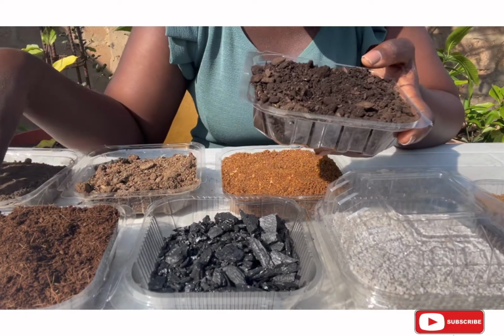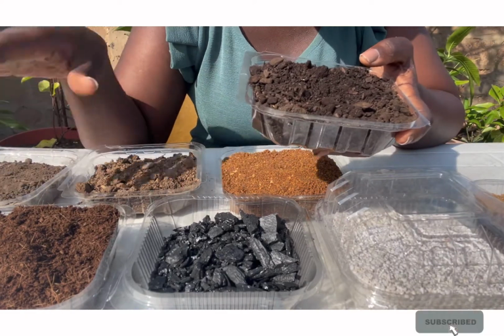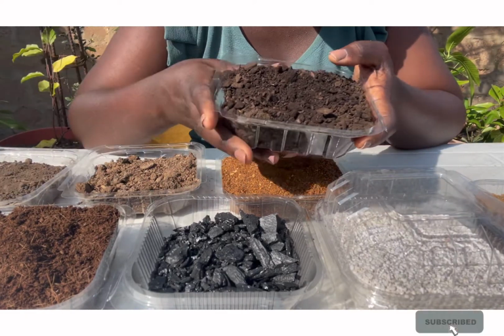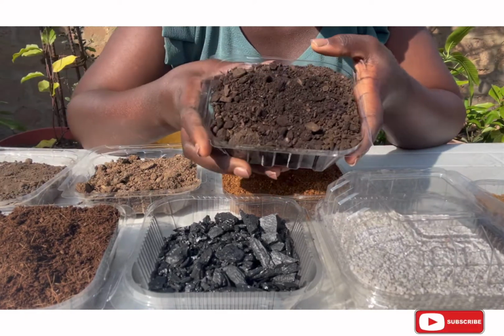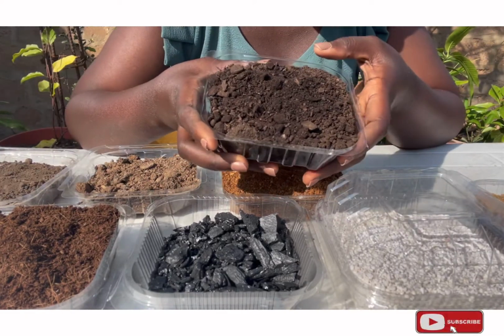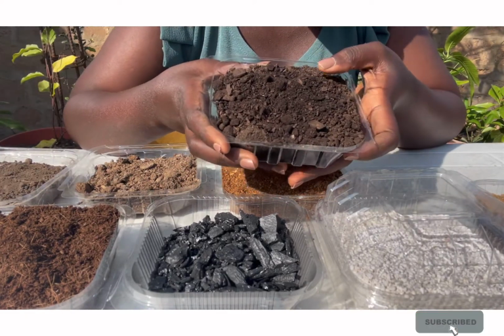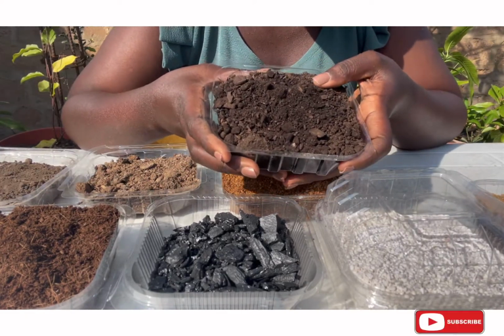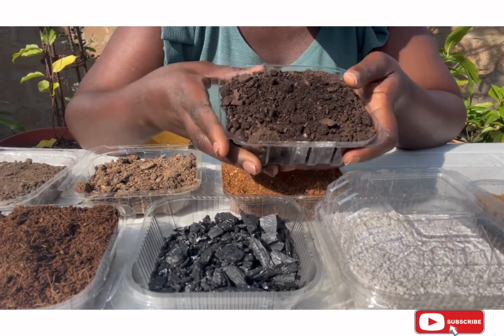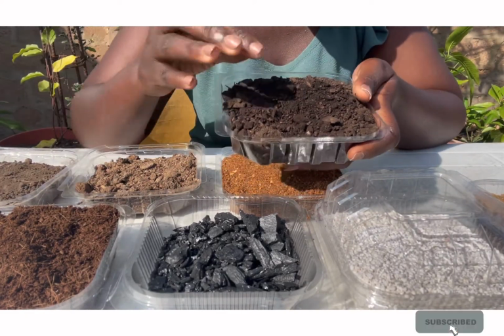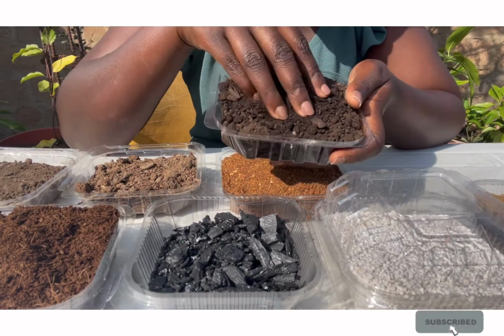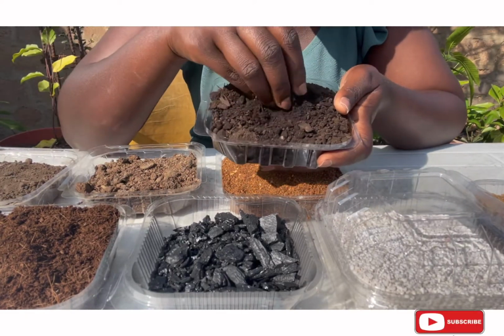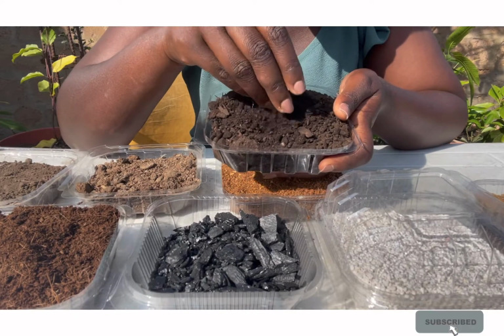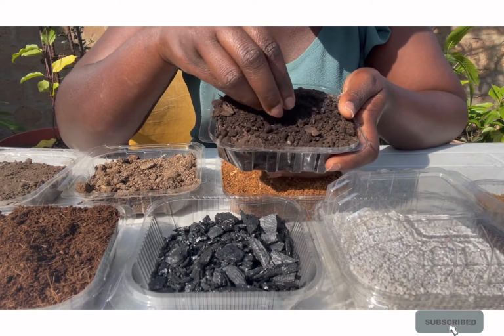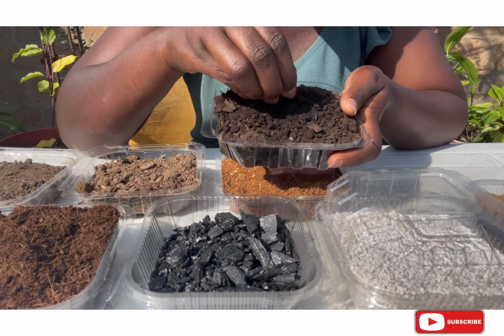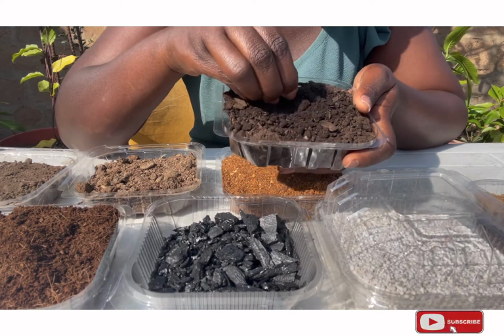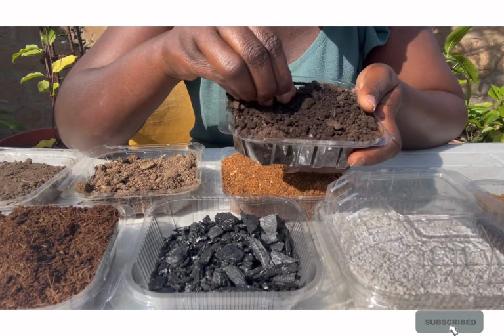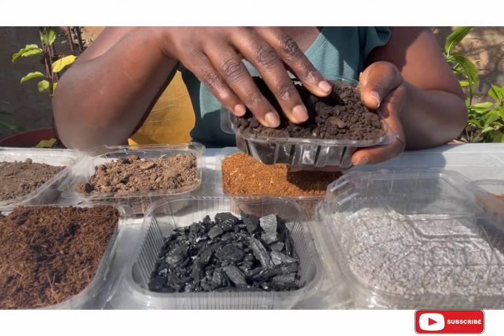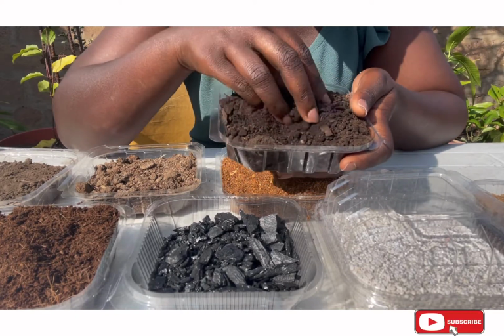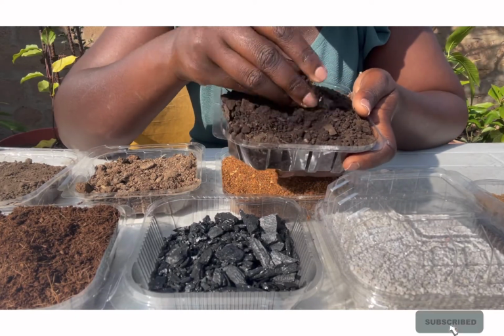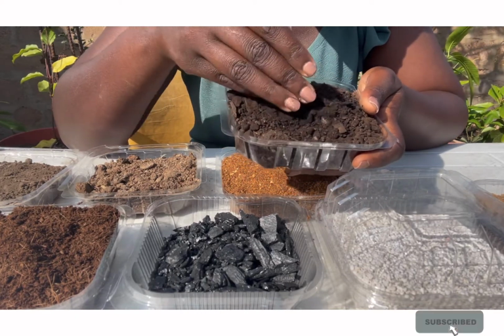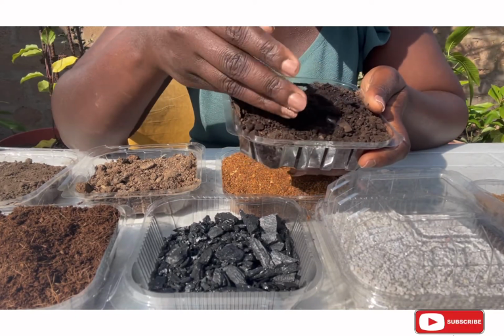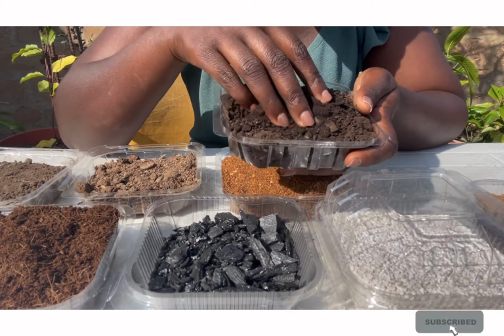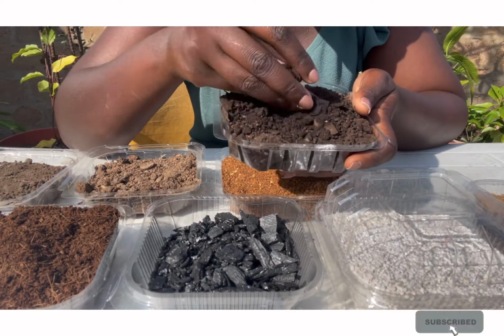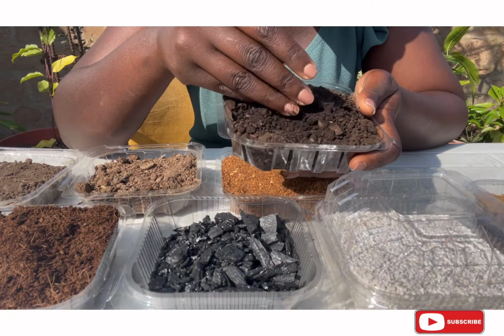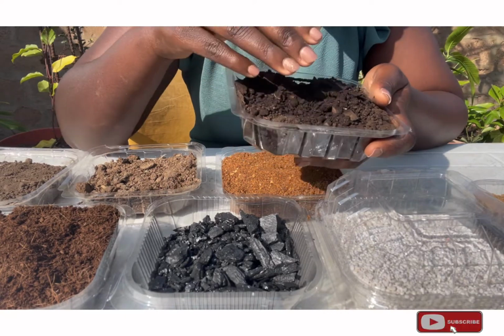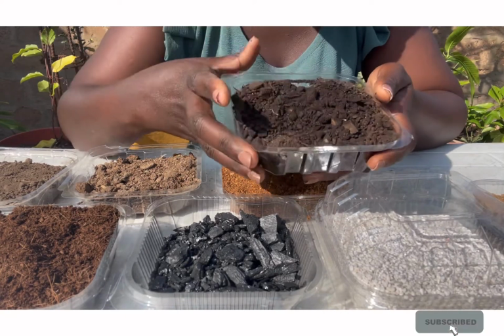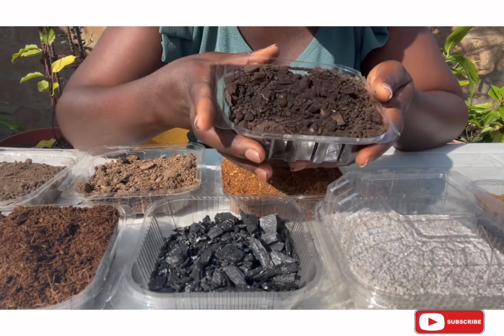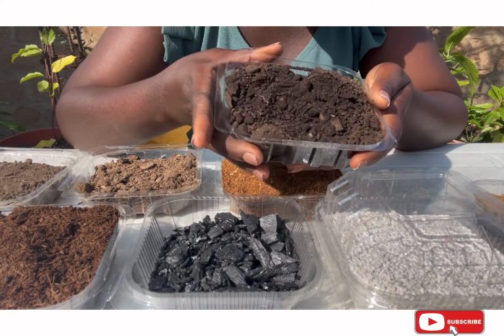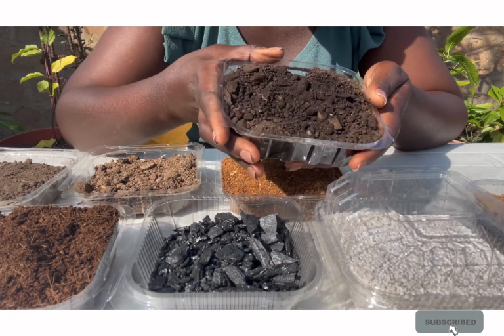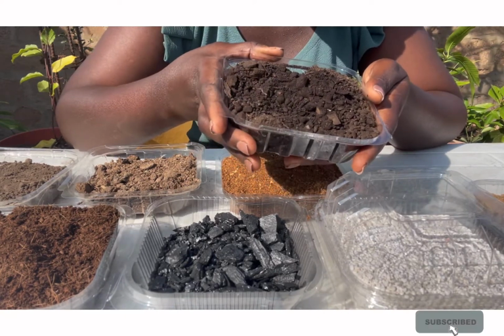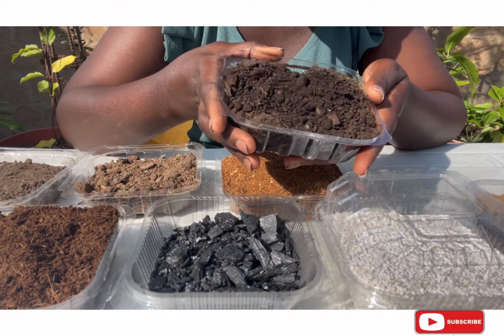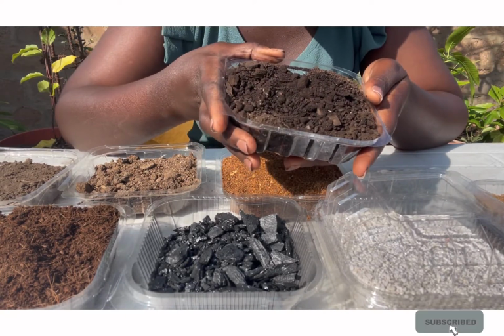You can start your seeds with that mix and it is very helpful, because as much as it introduces nutrients to your potting mix or planting media, it is equally very gentle in doing so.